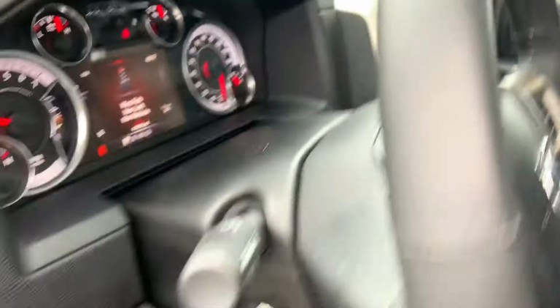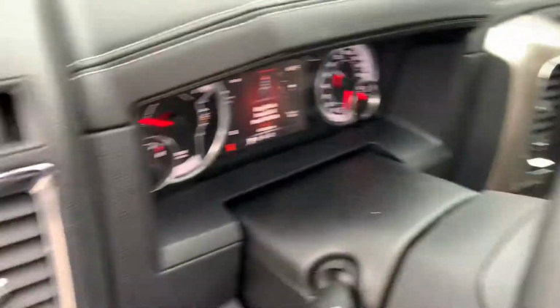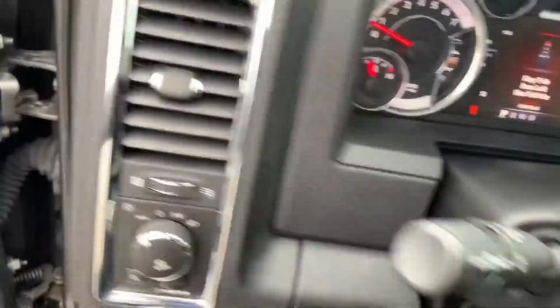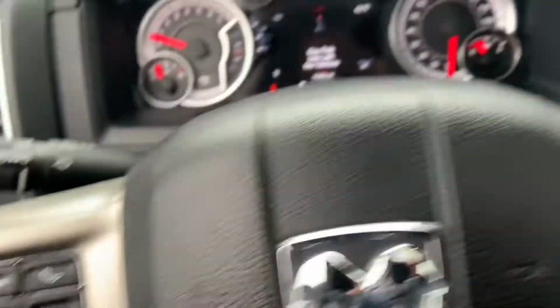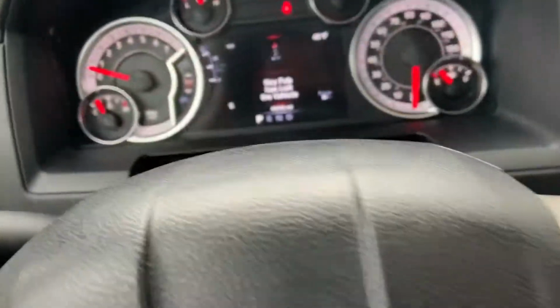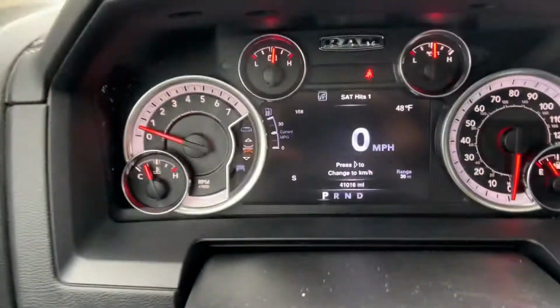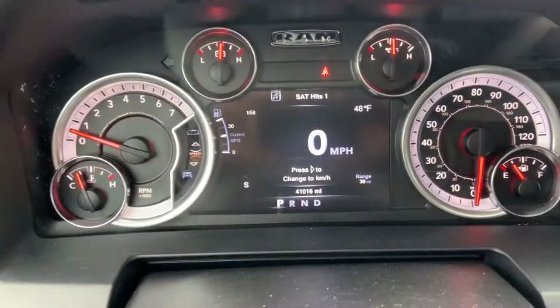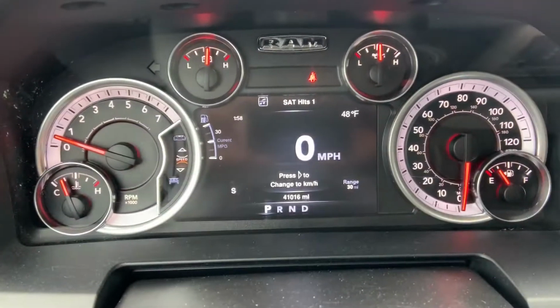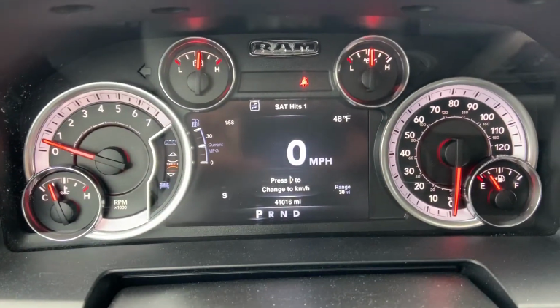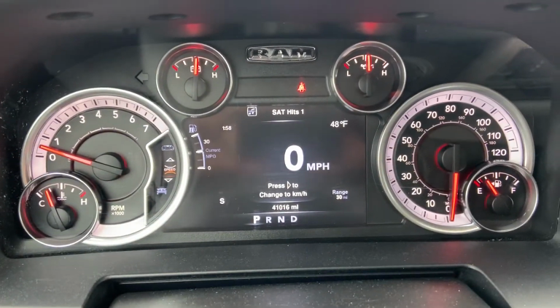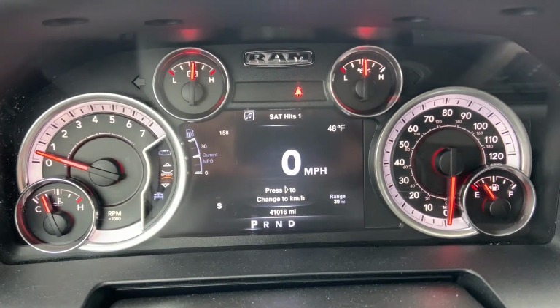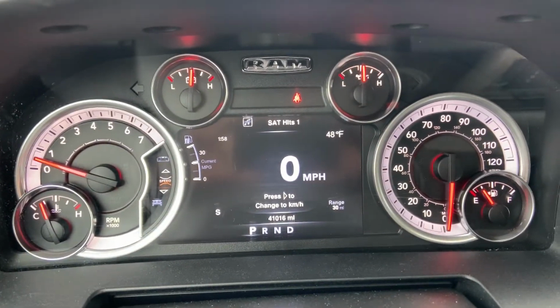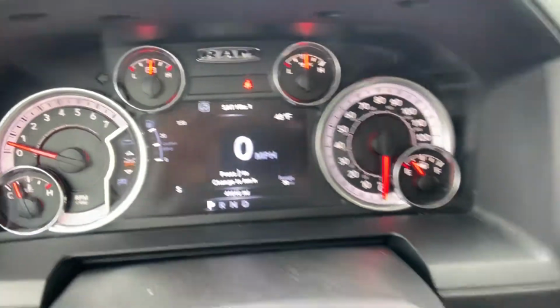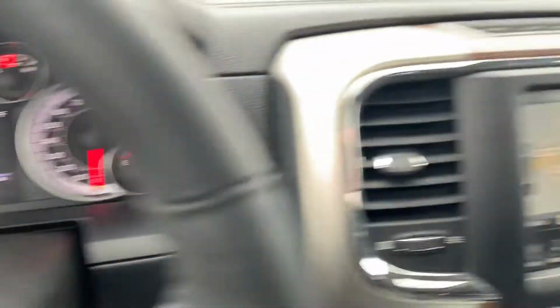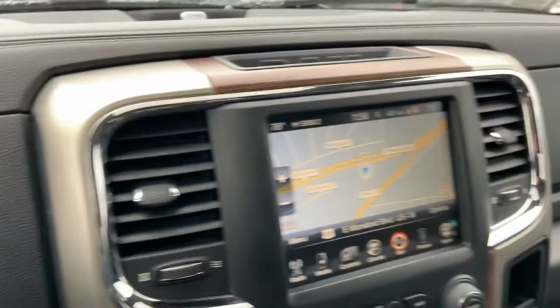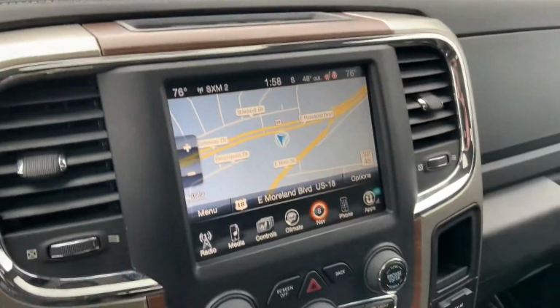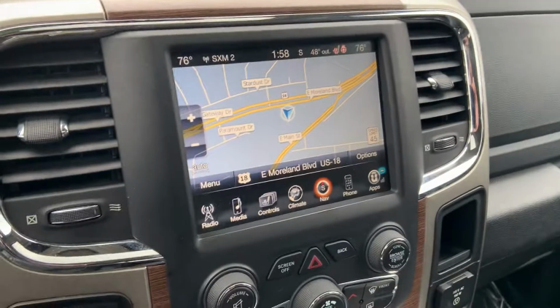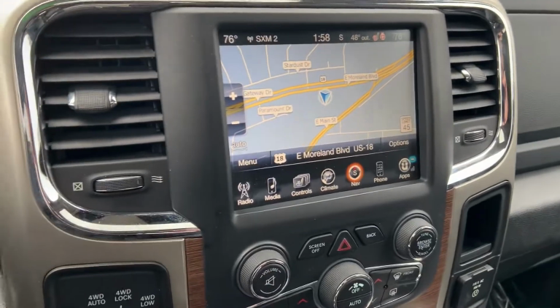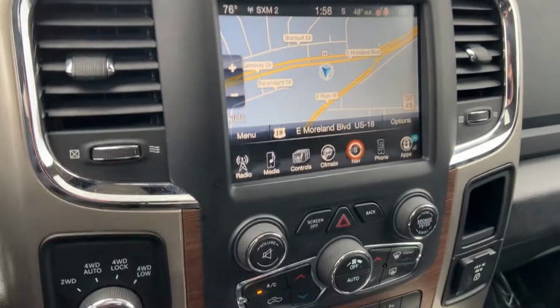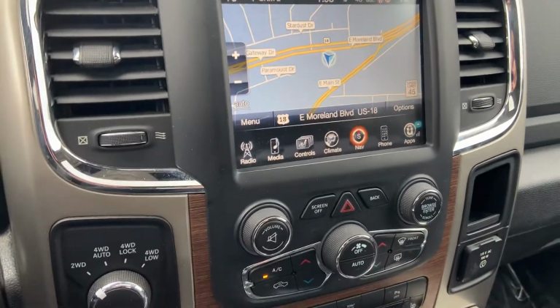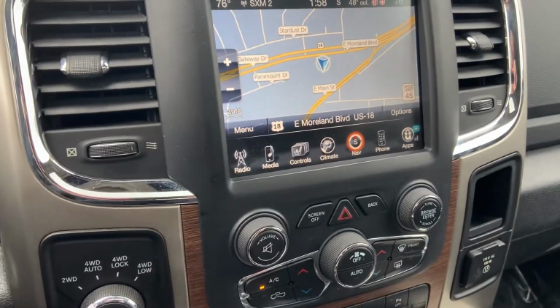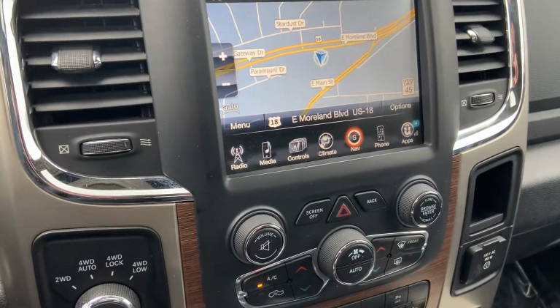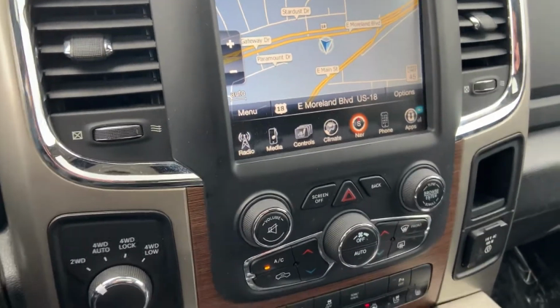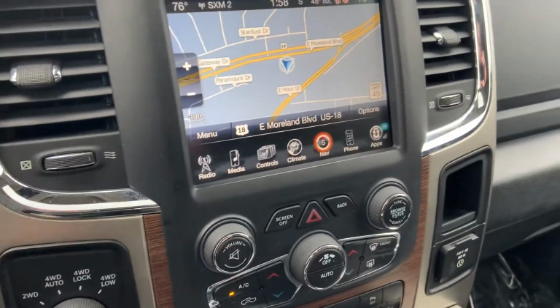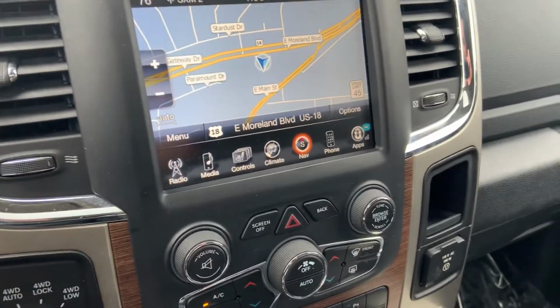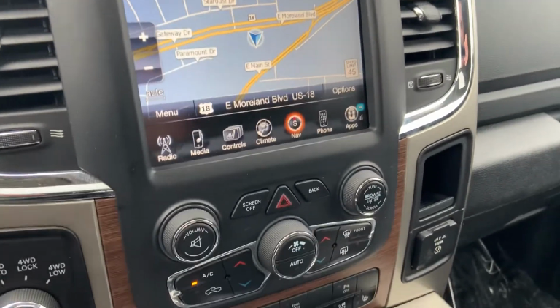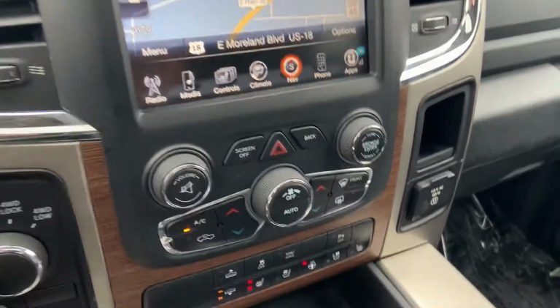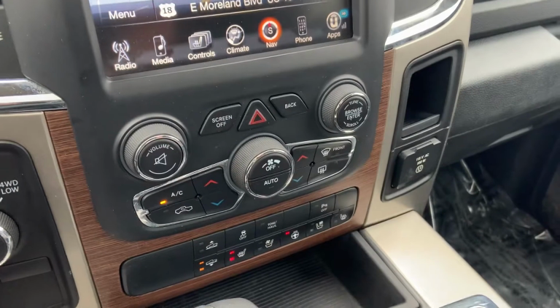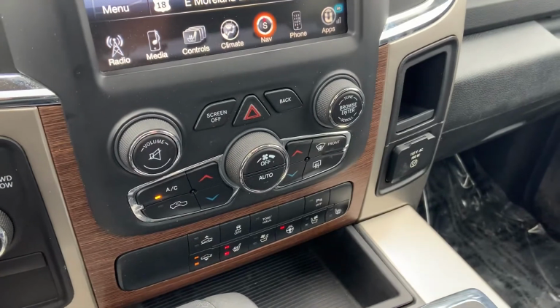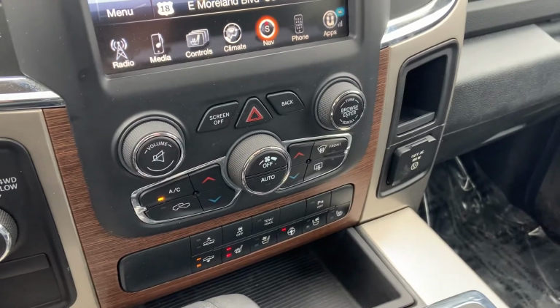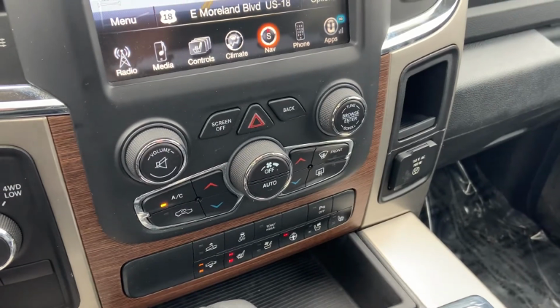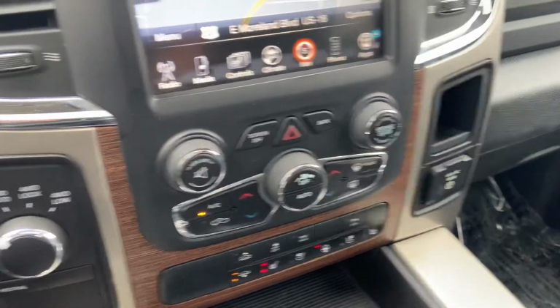Coming around inside the truck, a nice big shot of the driver information center just showing you over 41,000 miles. Big touchscreen radio interface built to mimic smartphone technology. You do have your heated and ventilated seat controls just below that, along with your dual zone climate.